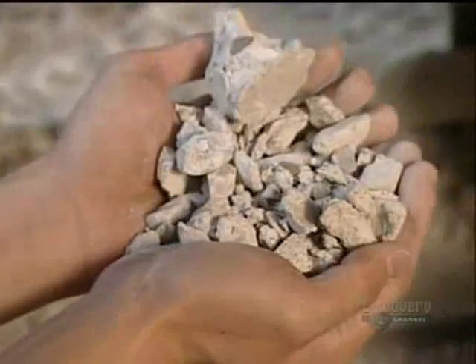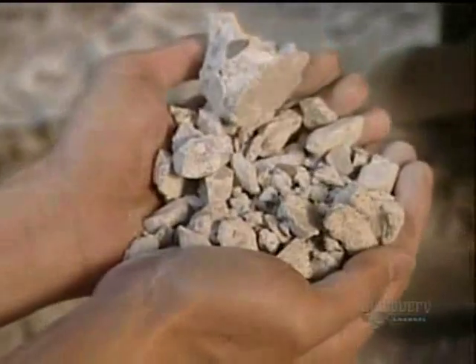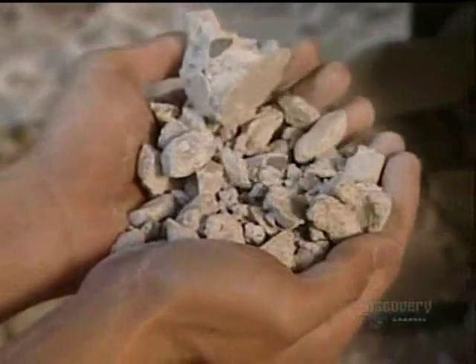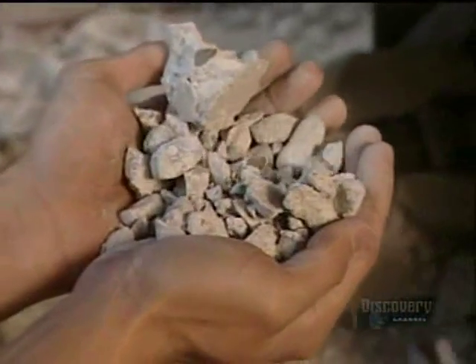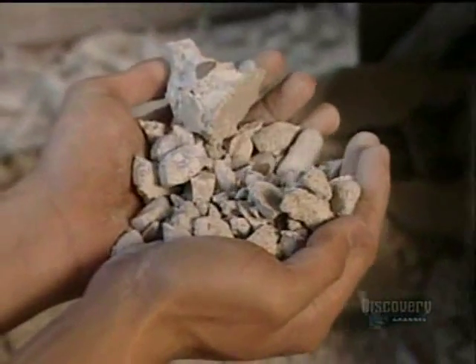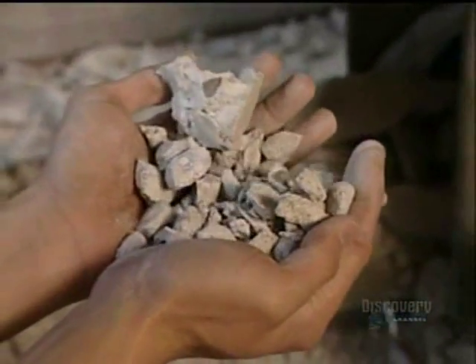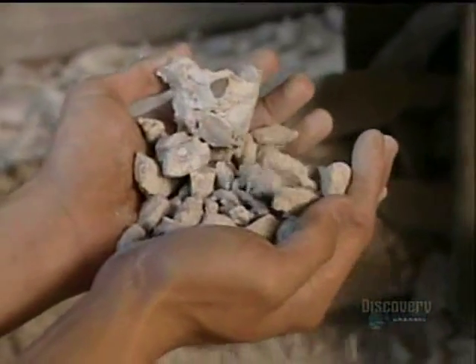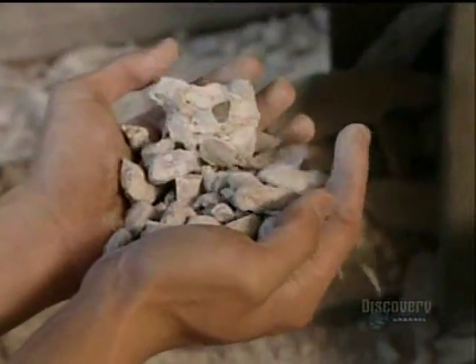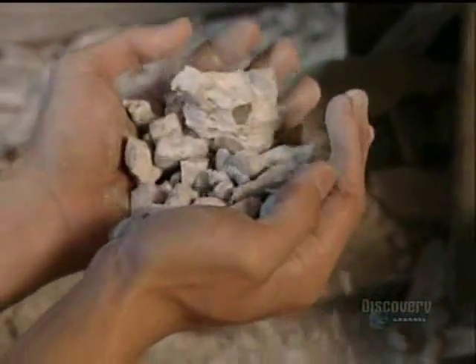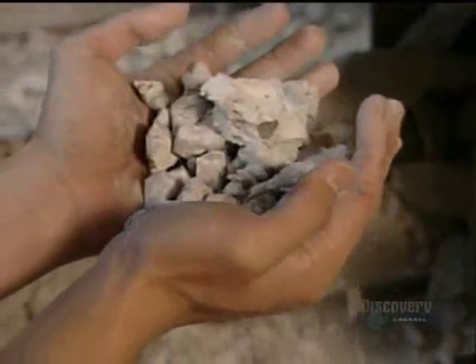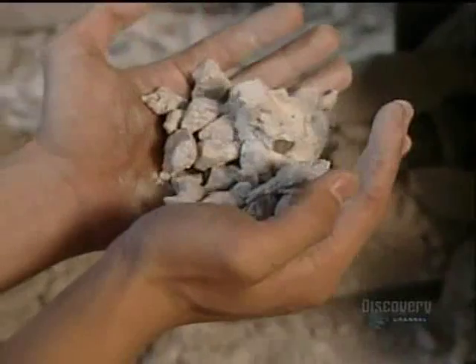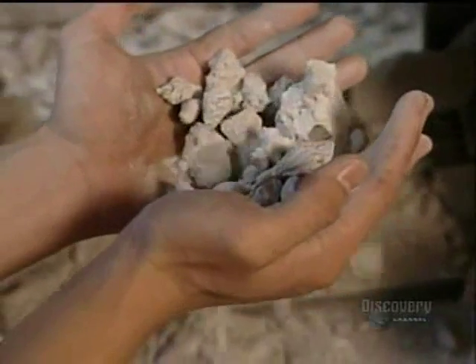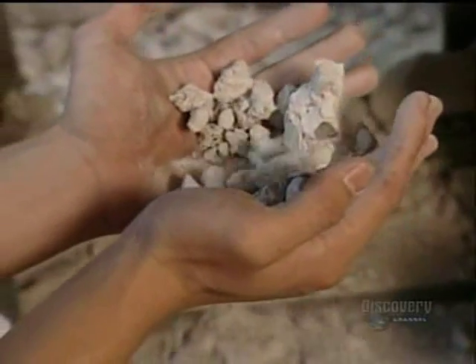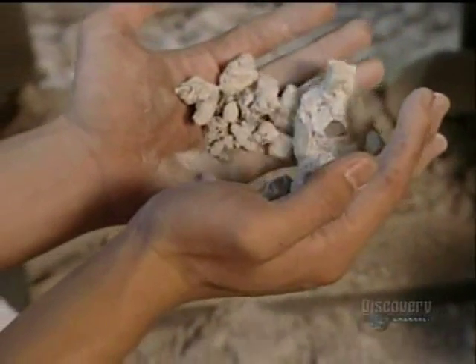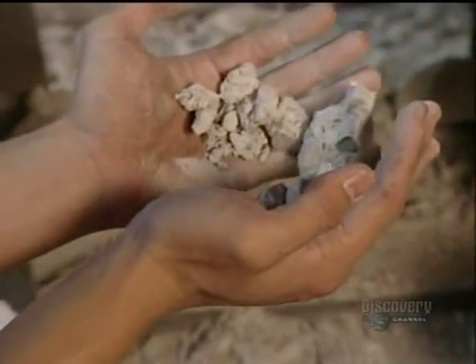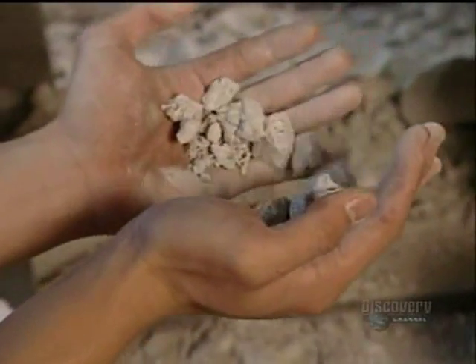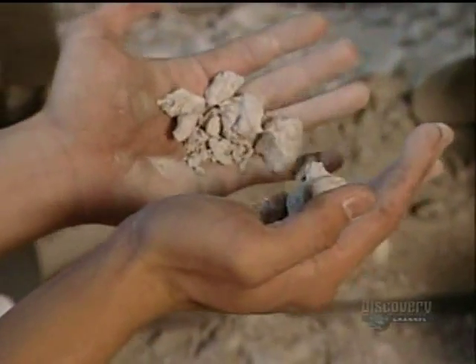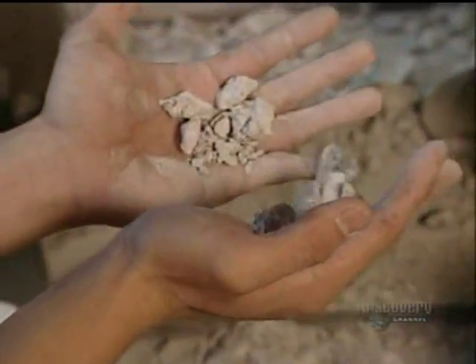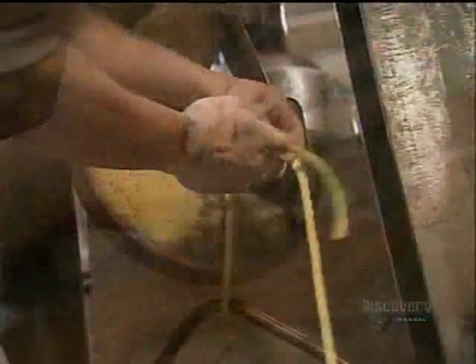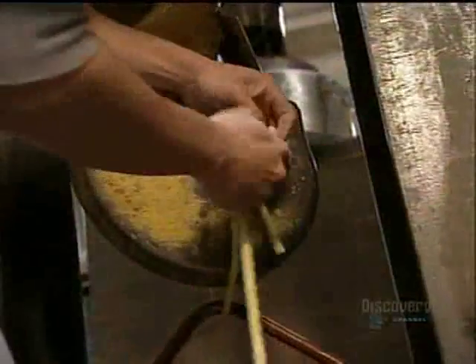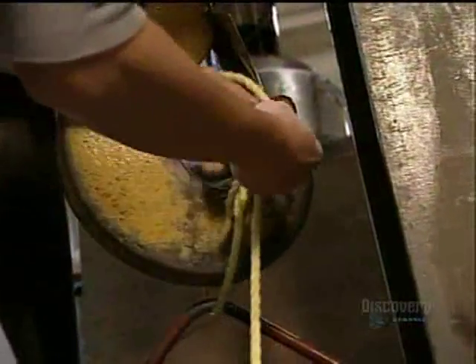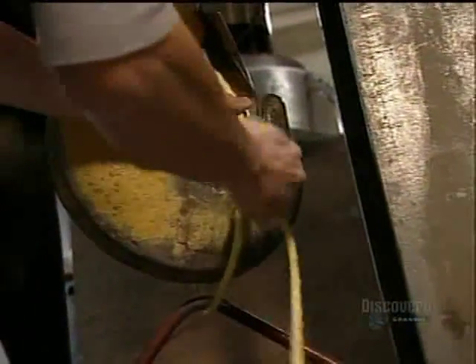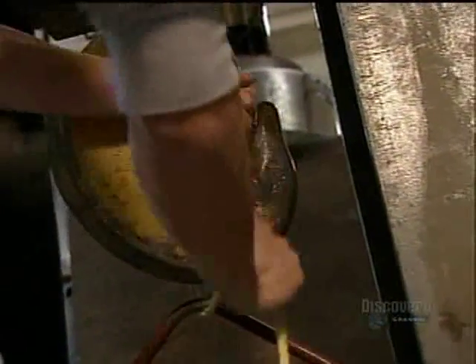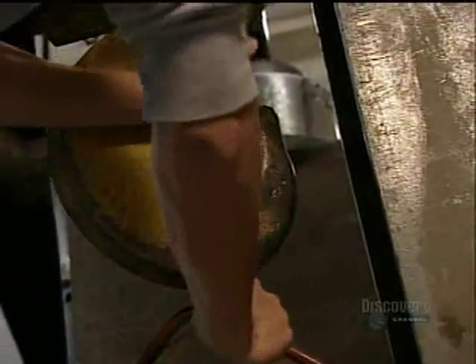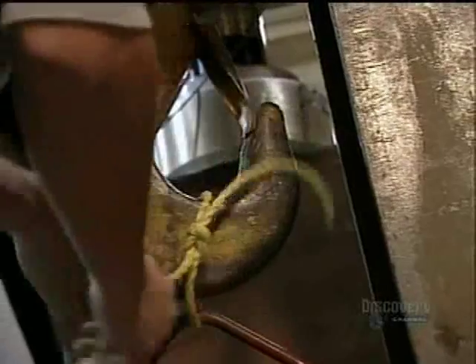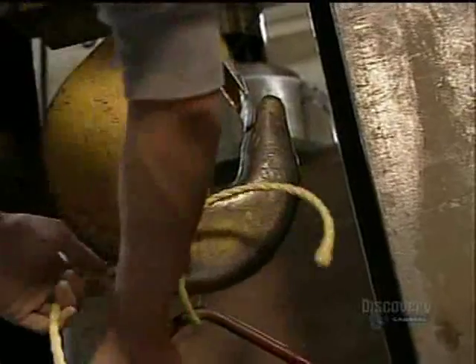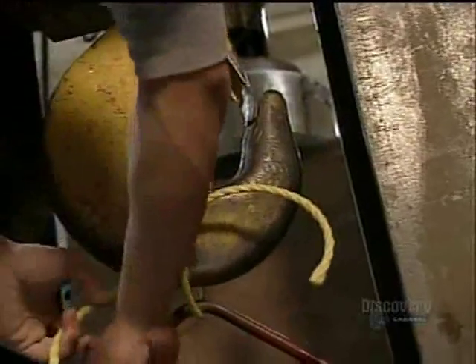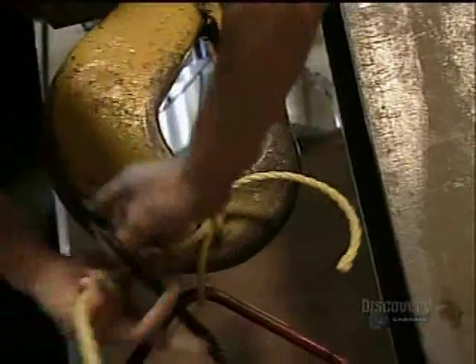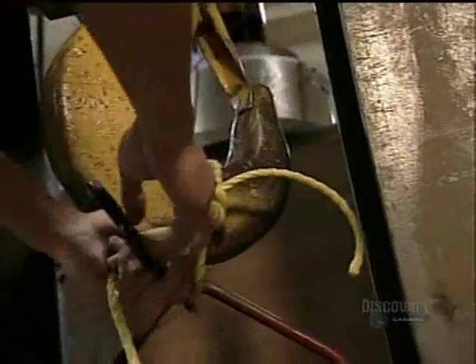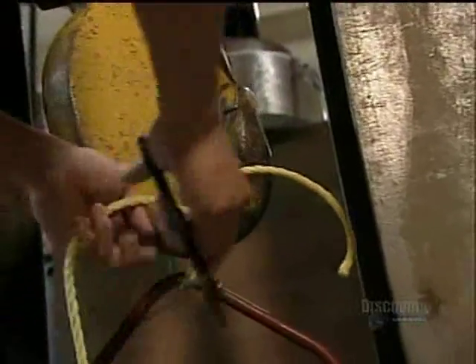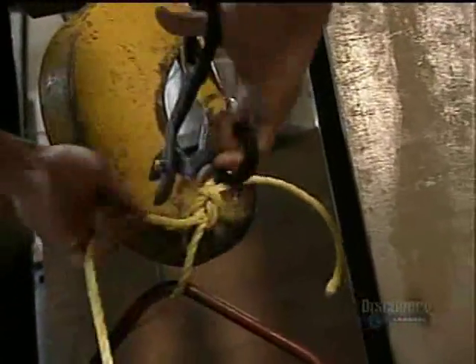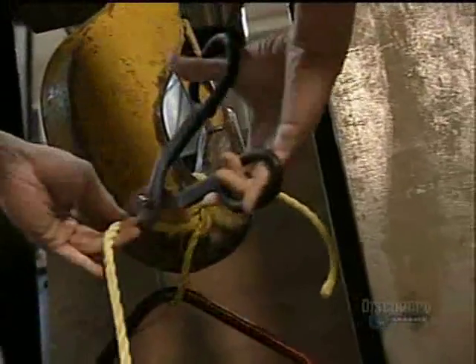Dr. Shamim Shaikh thinks he can make concrete at risk even better. Concrete is a very brittle material. It is strong in compression, but even under compression it is very brittle.